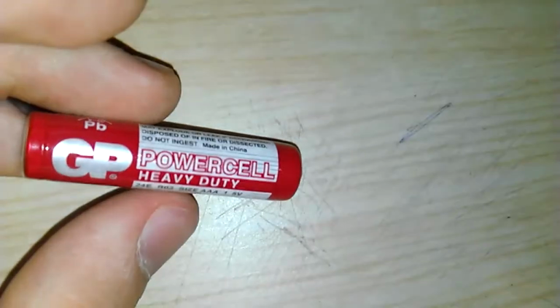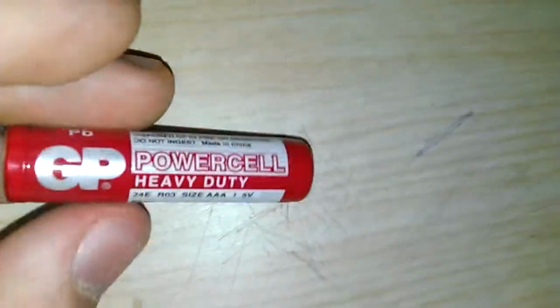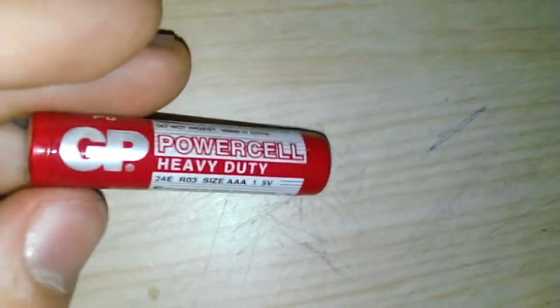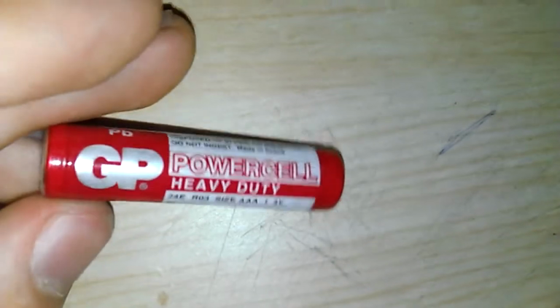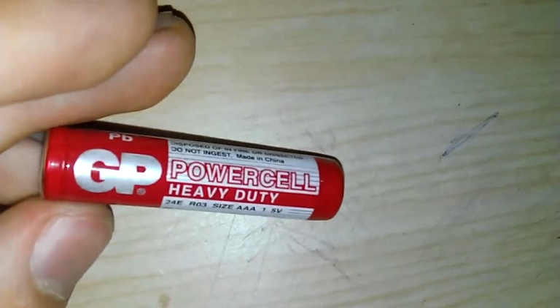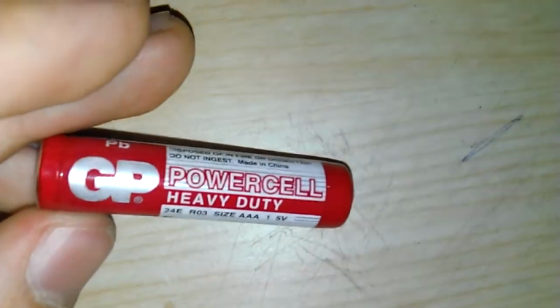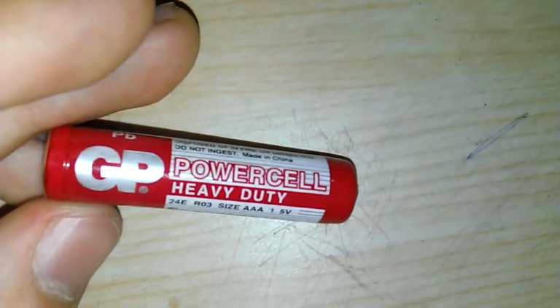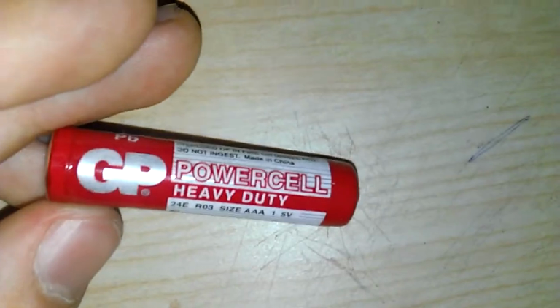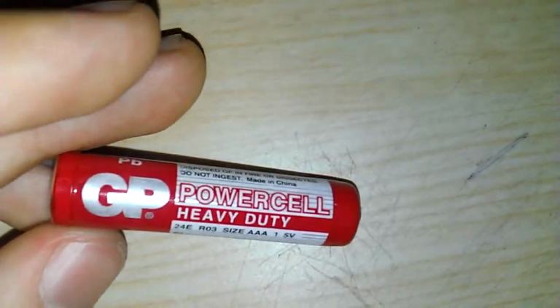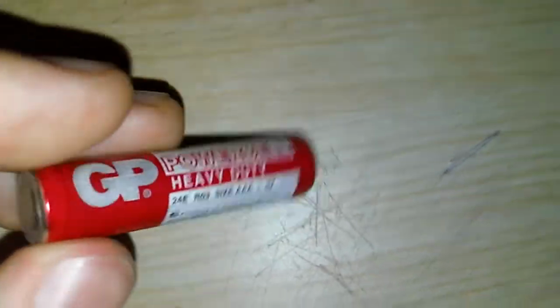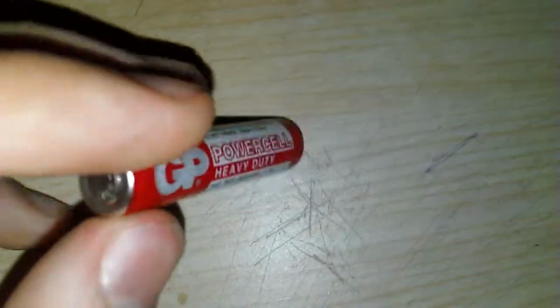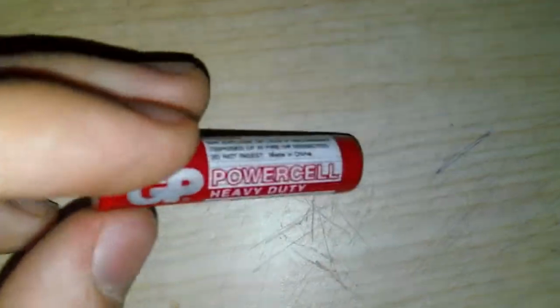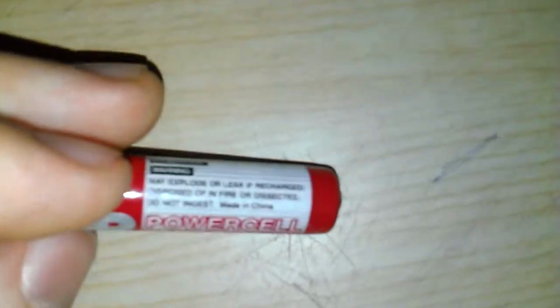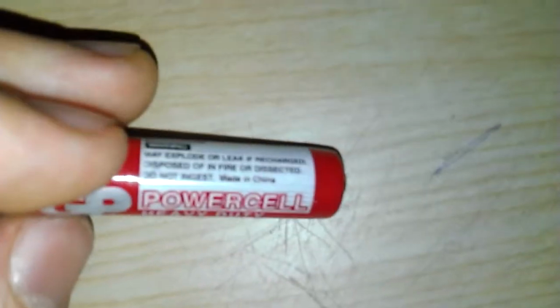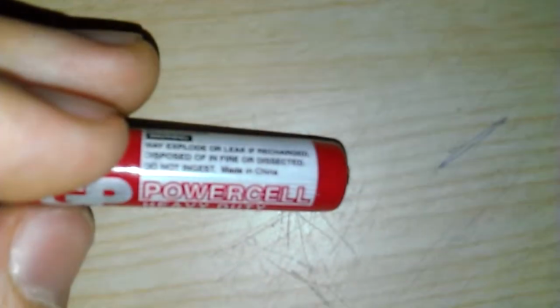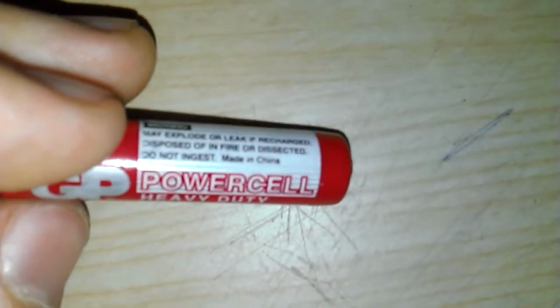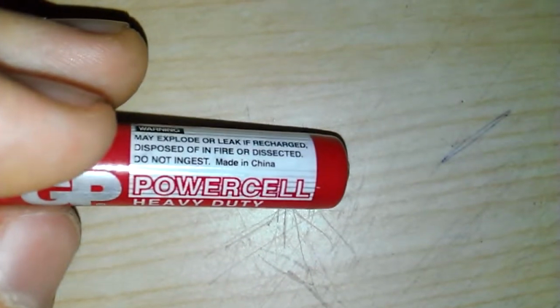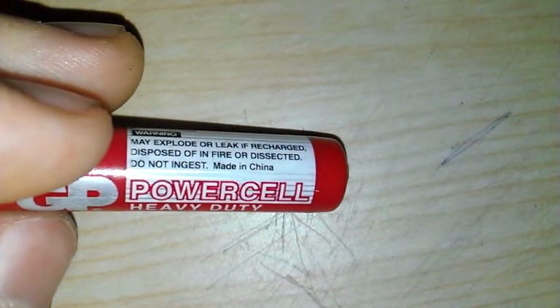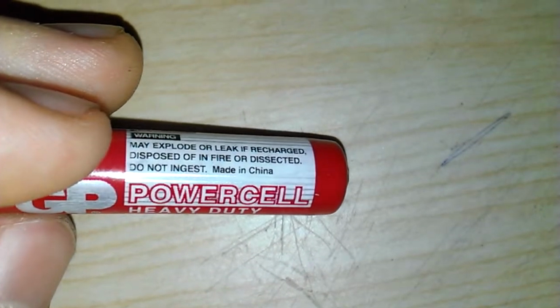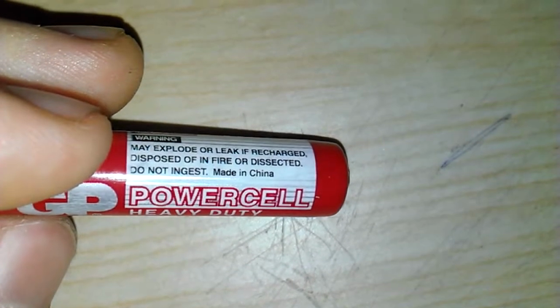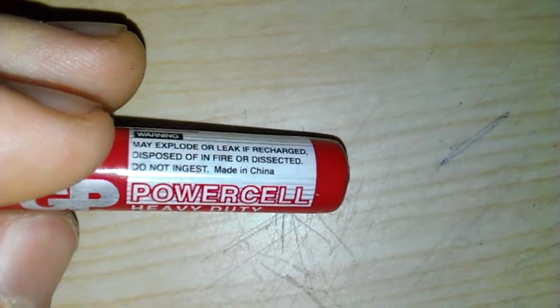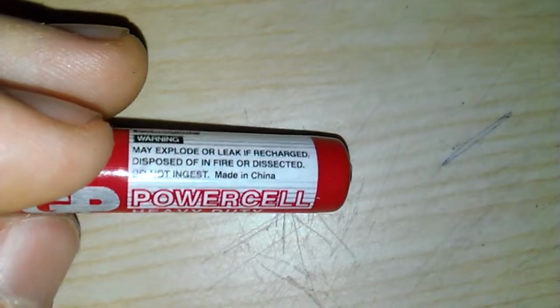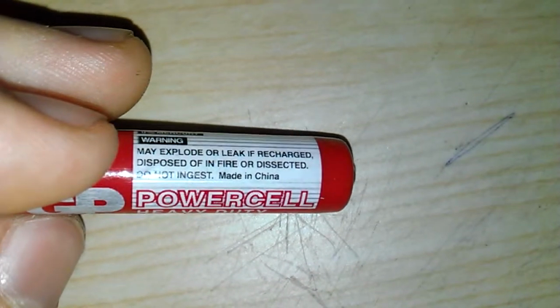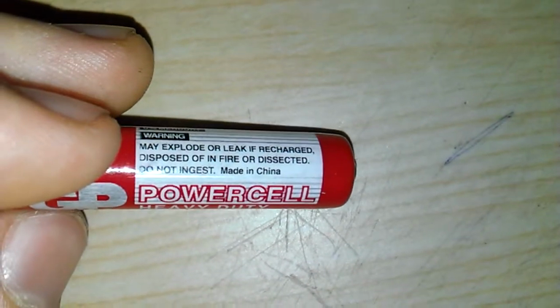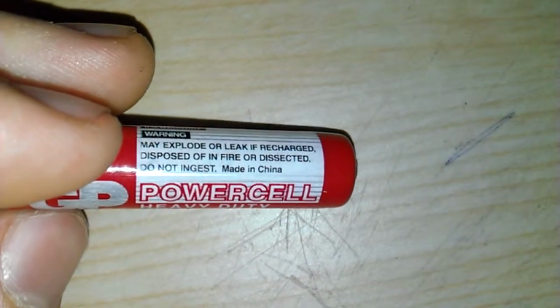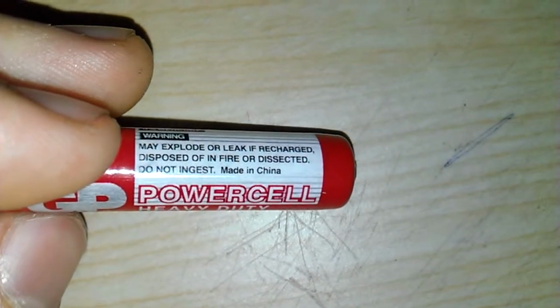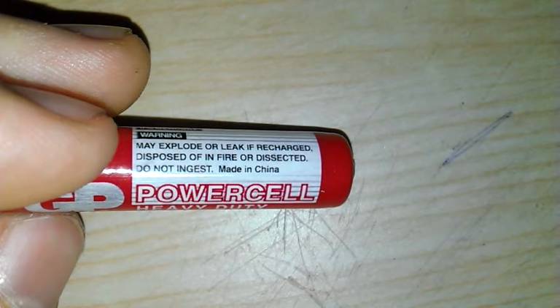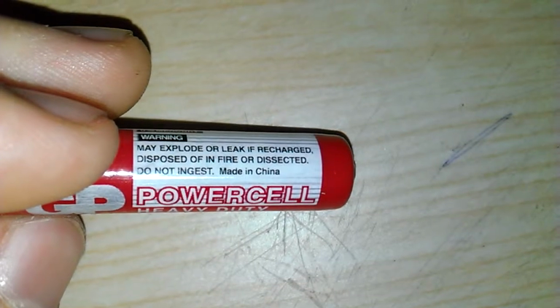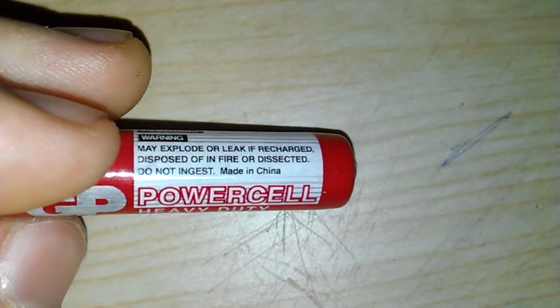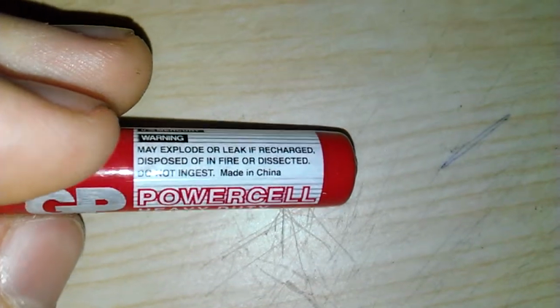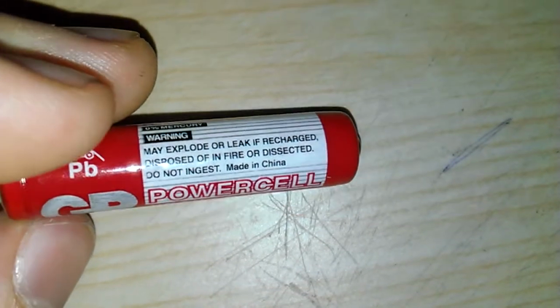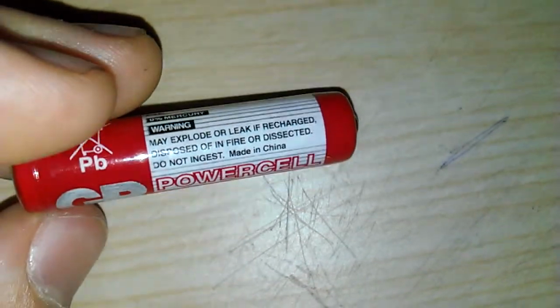Also, it seems to be bulging a little bit in the middle. Also, it says 'do not ingest' — I've never seen that before on a battery. Who would ever eat a battery?